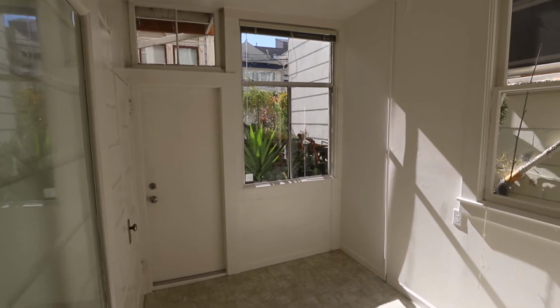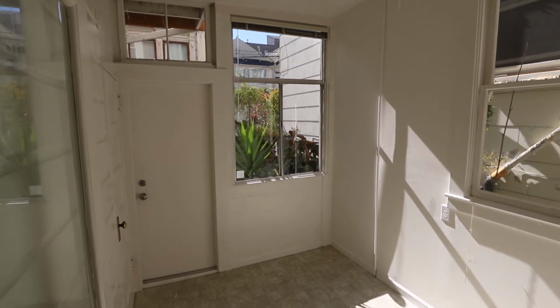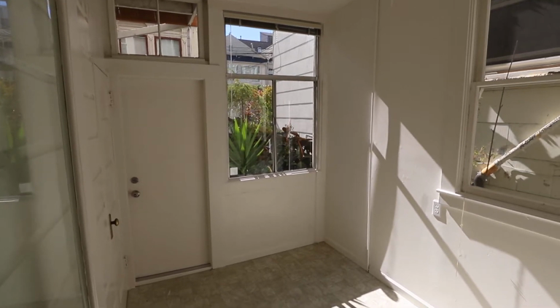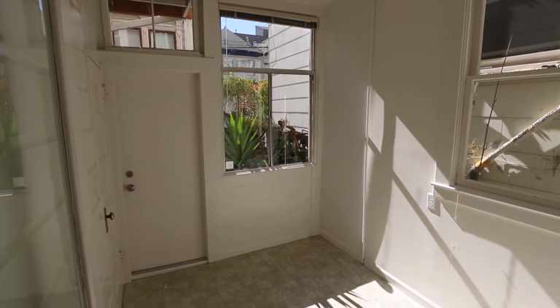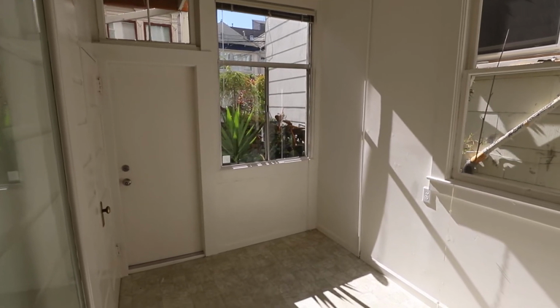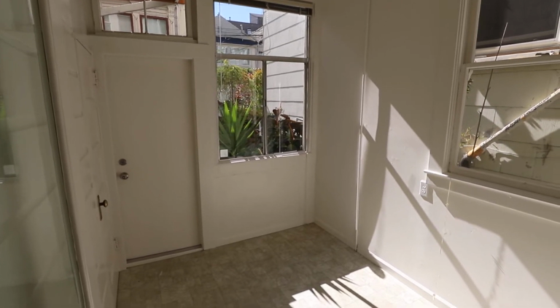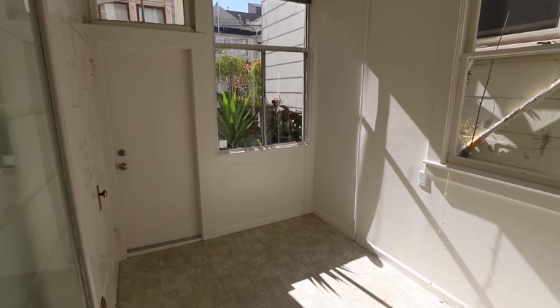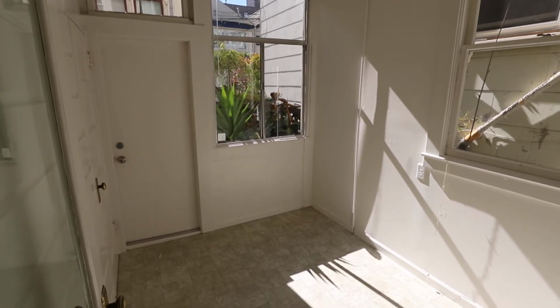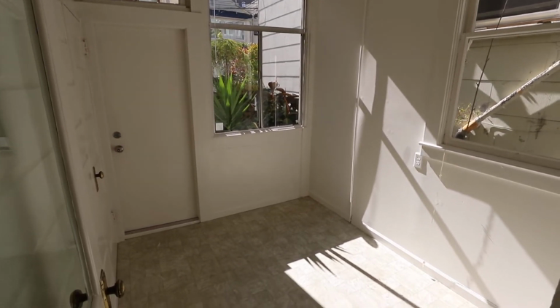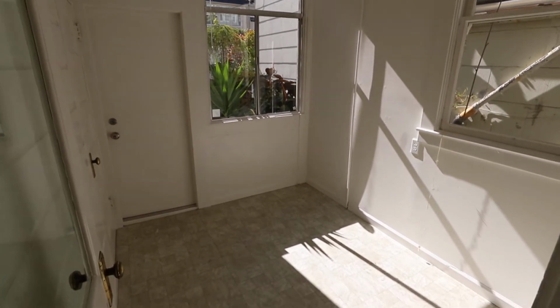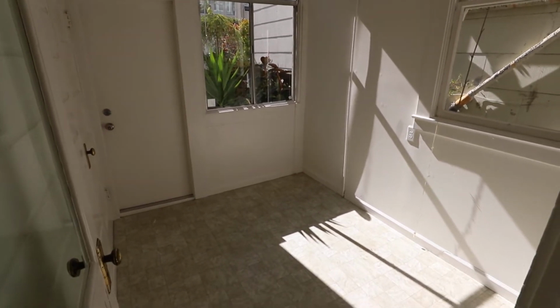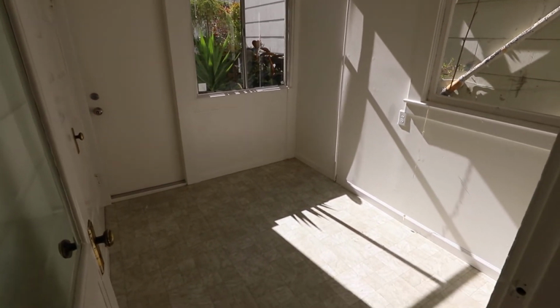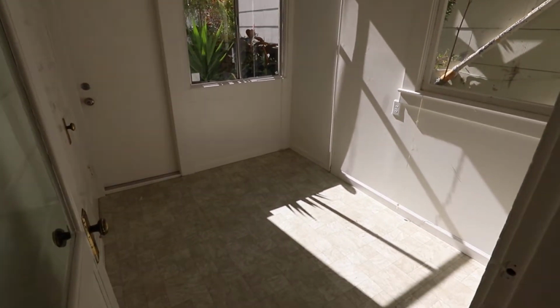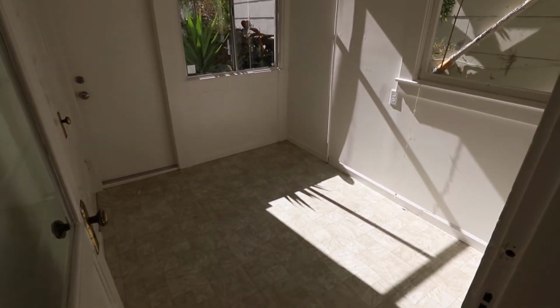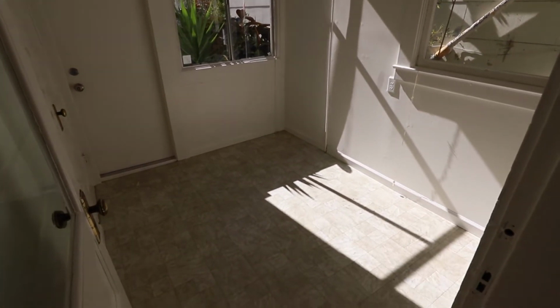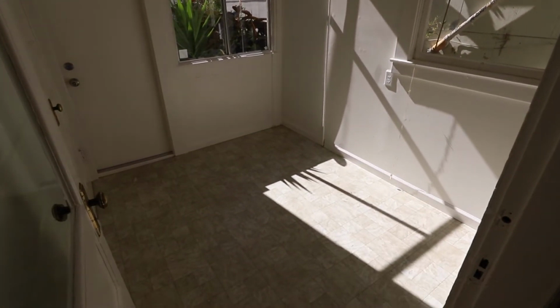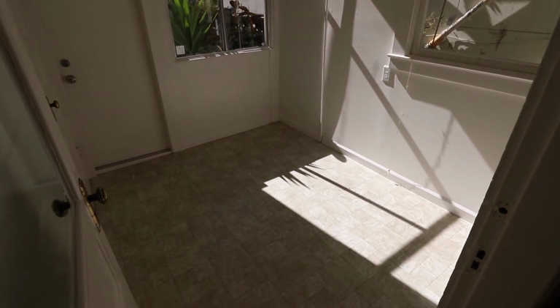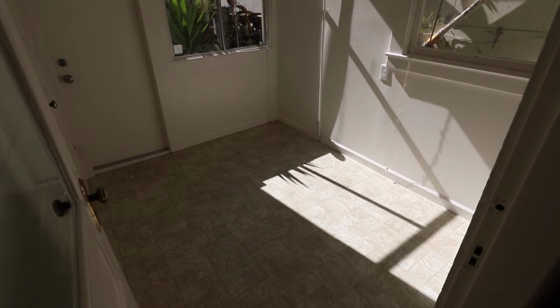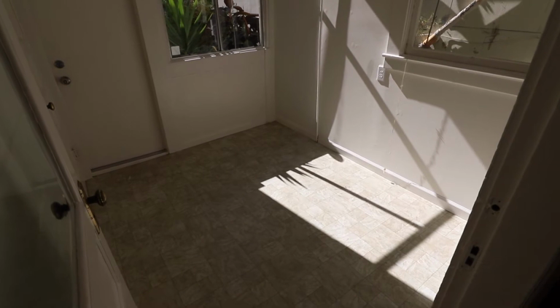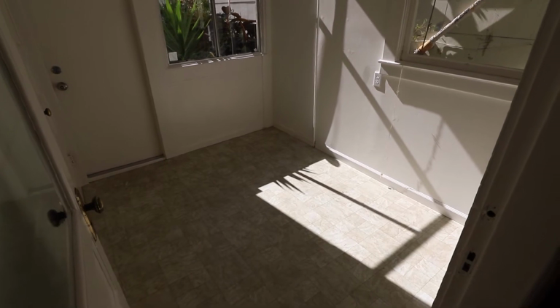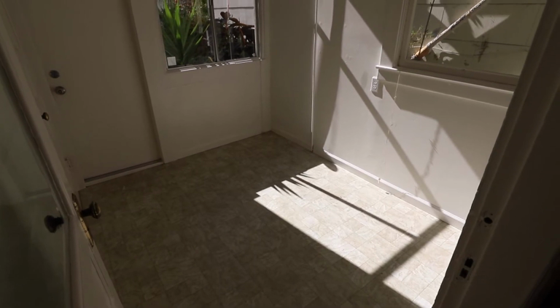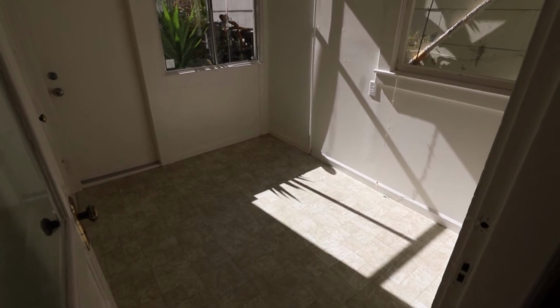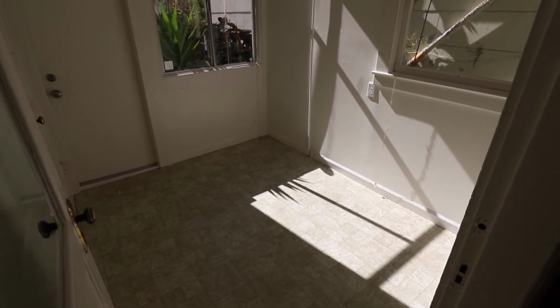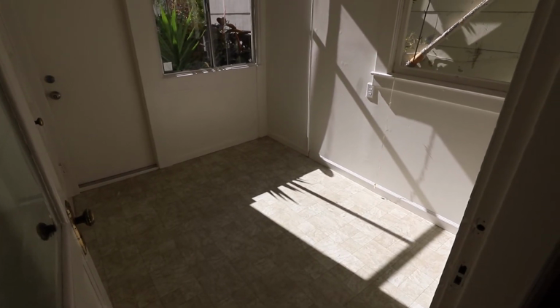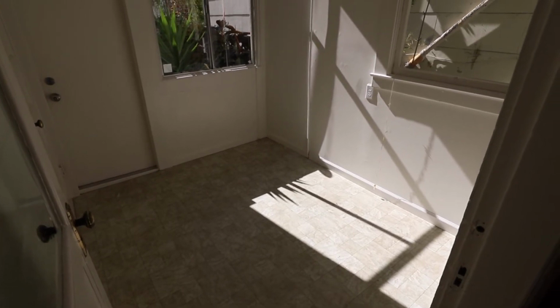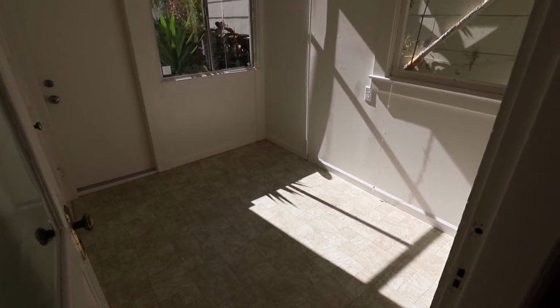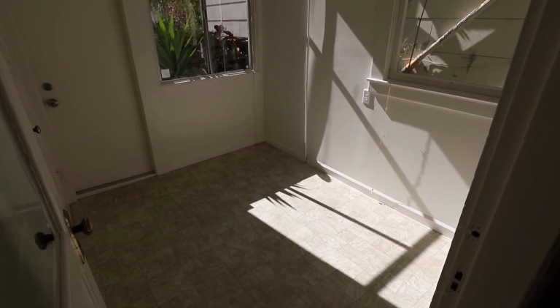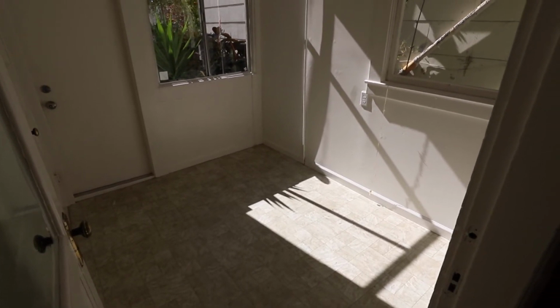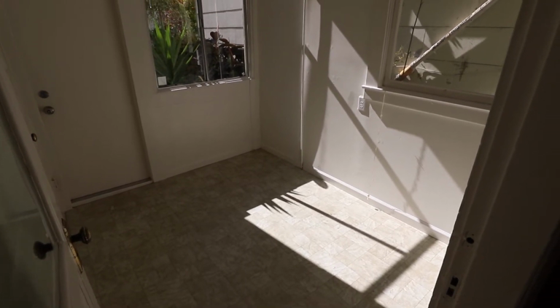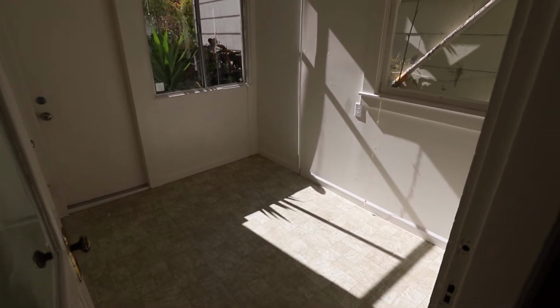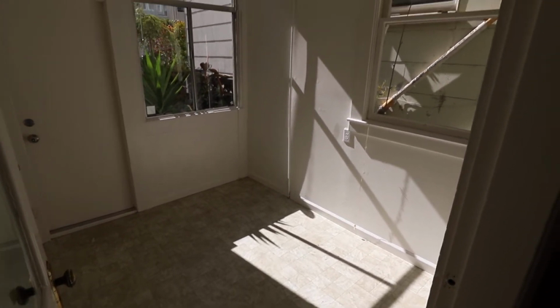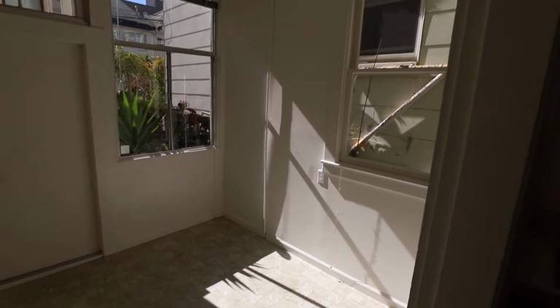Right now we're looking at the bonus room towards the rear of the flat, which would make a great office space.